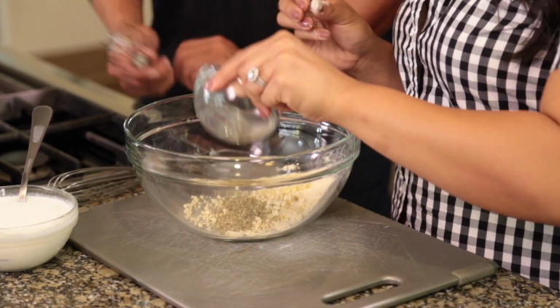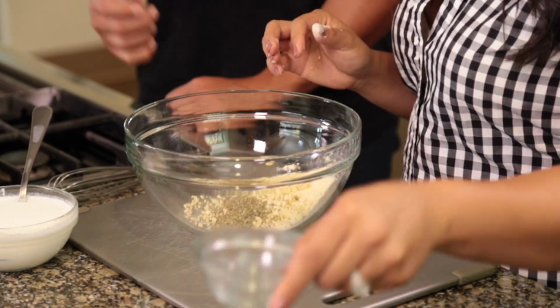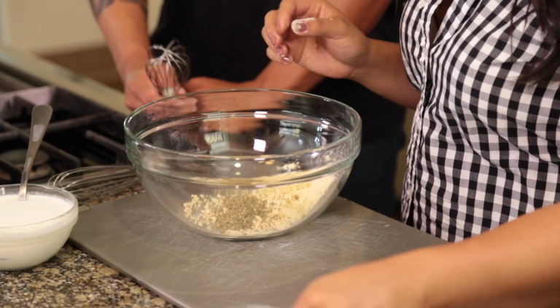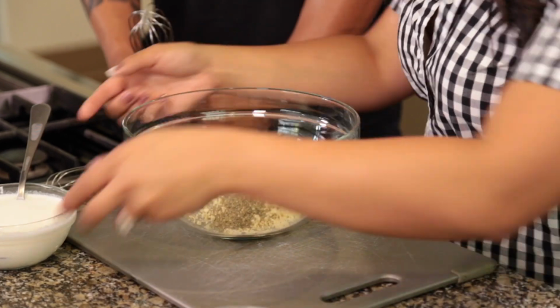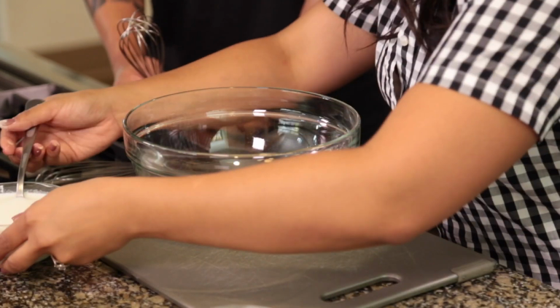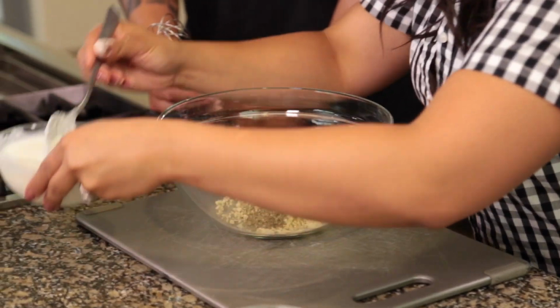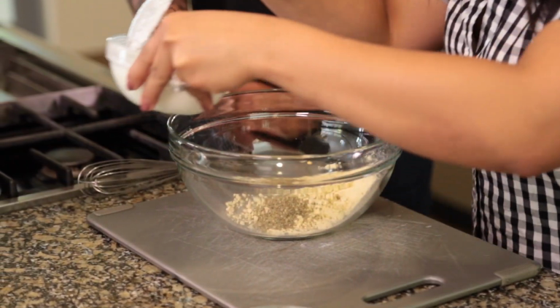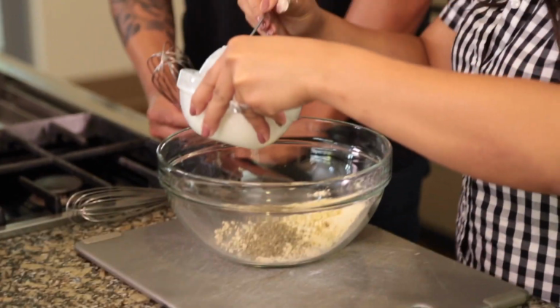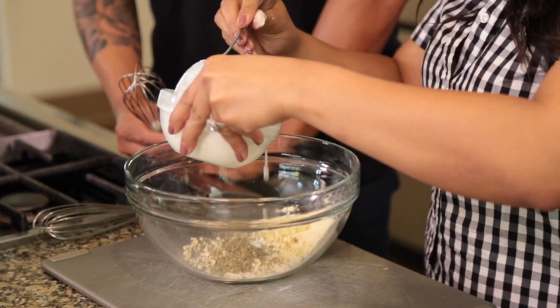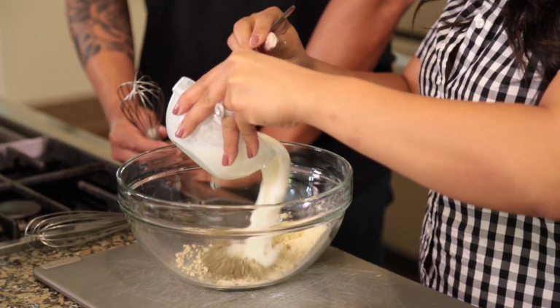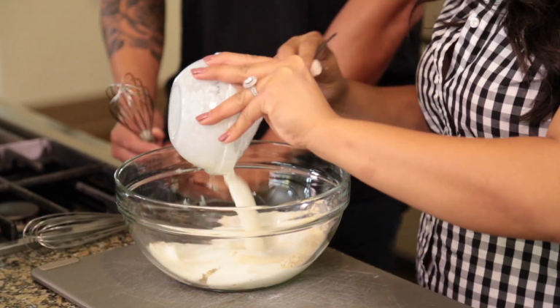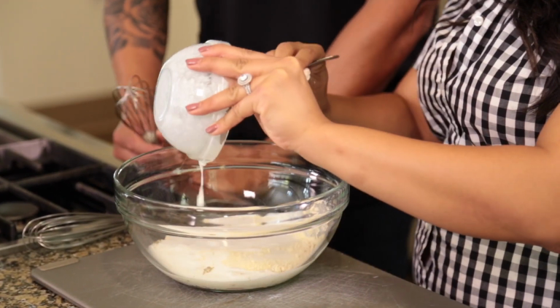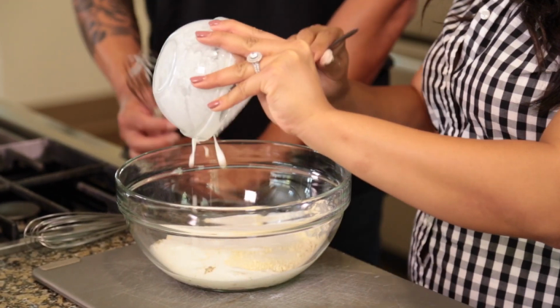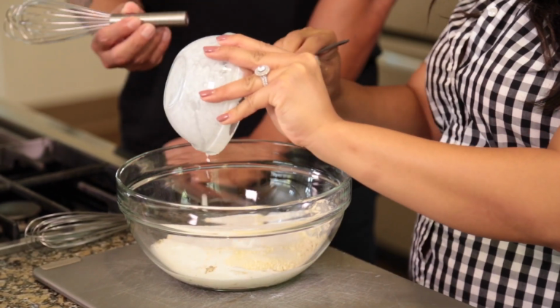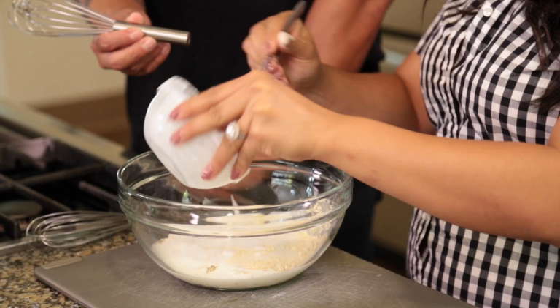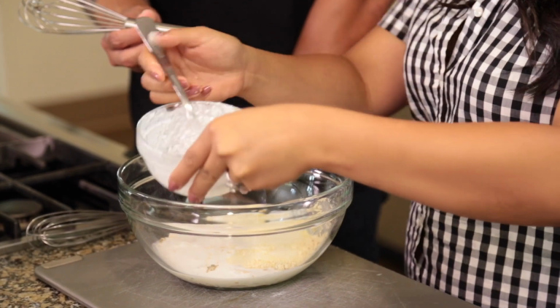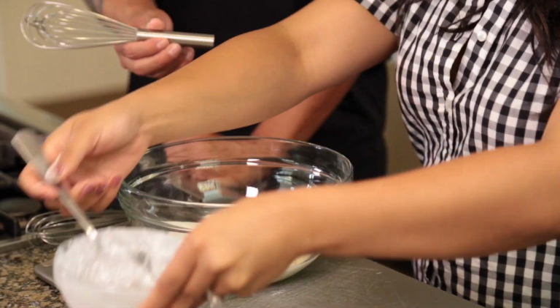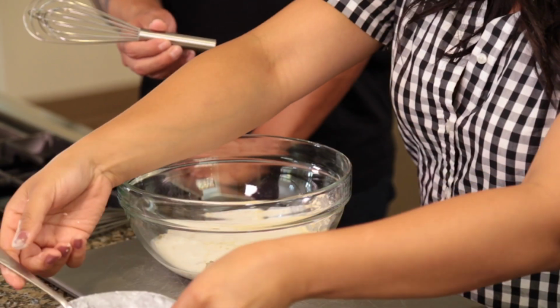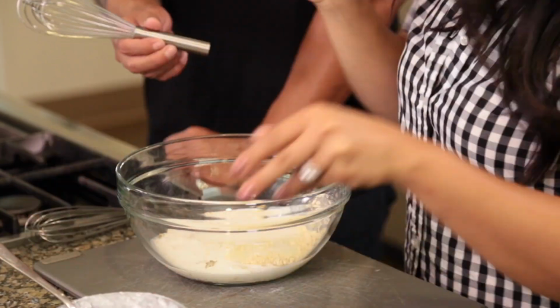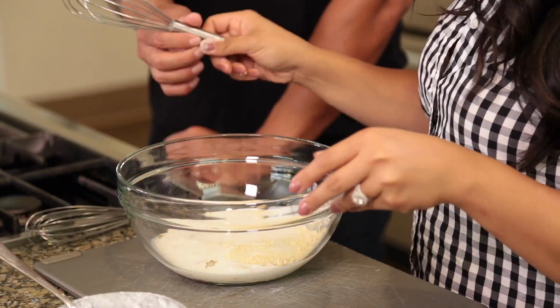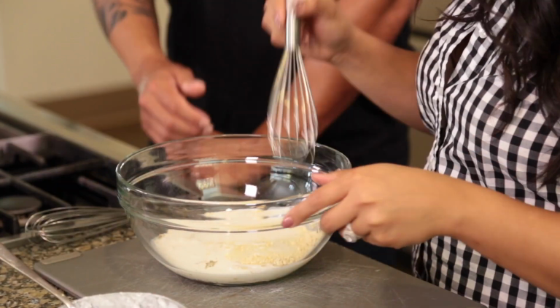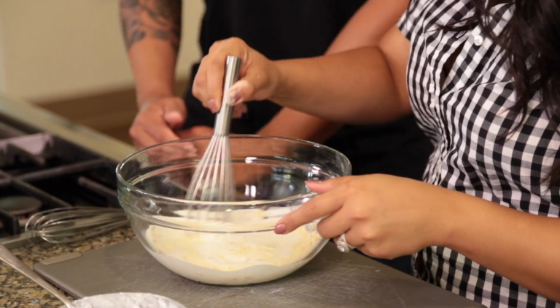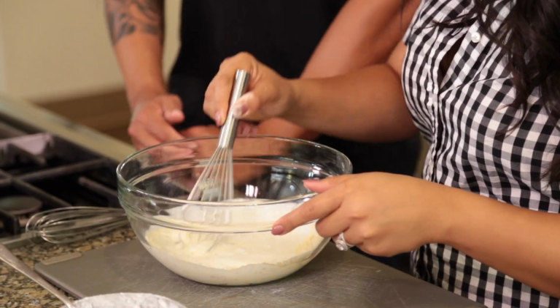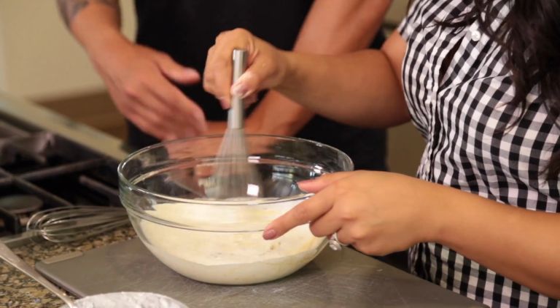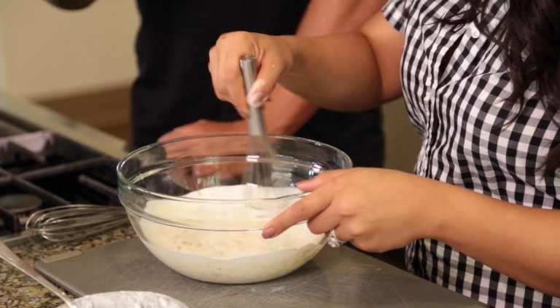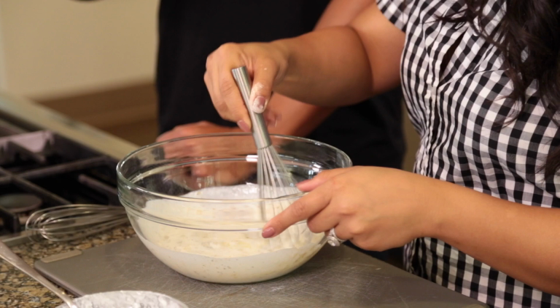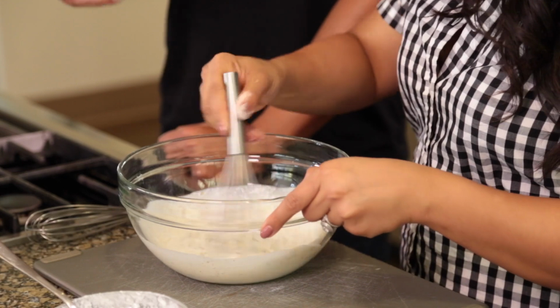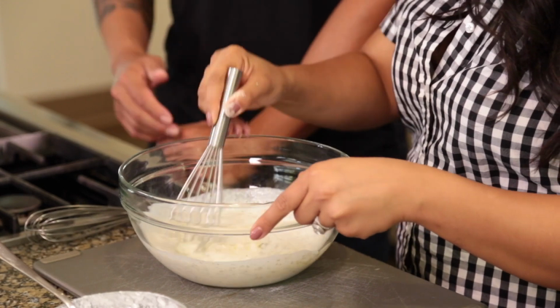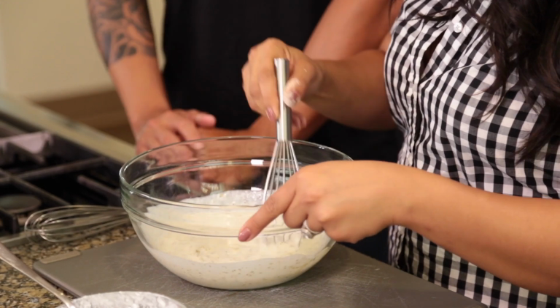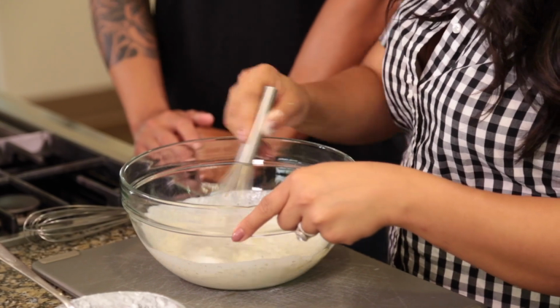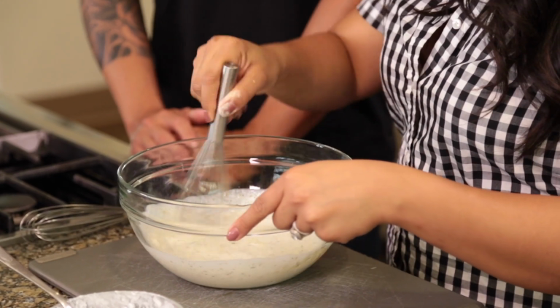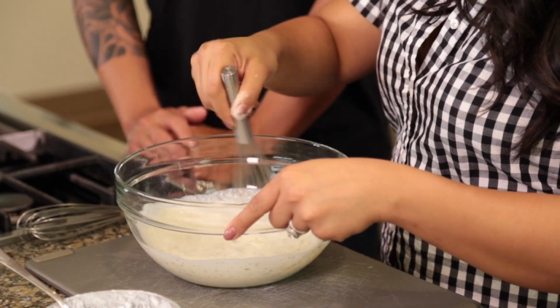And add your buttermilk — just pour it all in. We're just gonna whisk it, not necessarily to add a lot of air to it, but just to blend all the ingredients together, just to create the dressing.